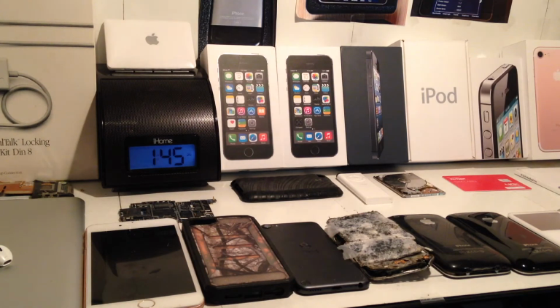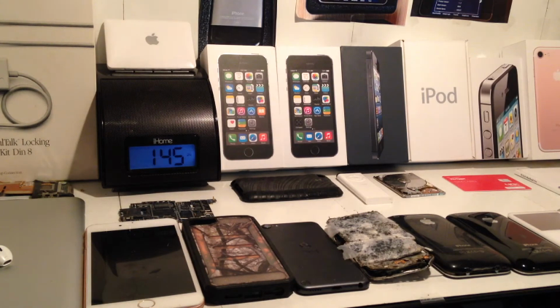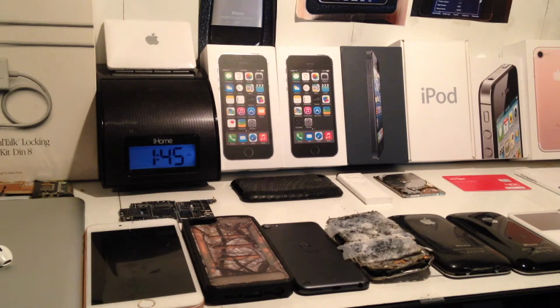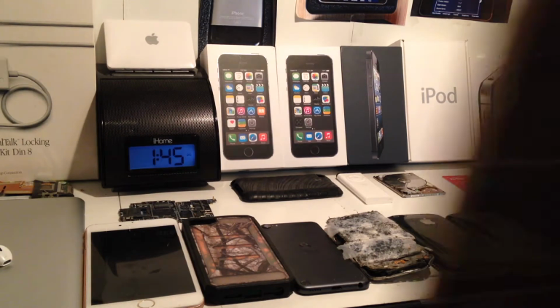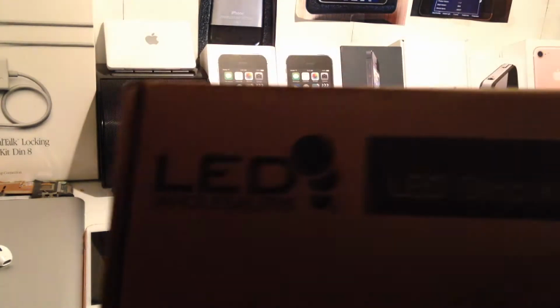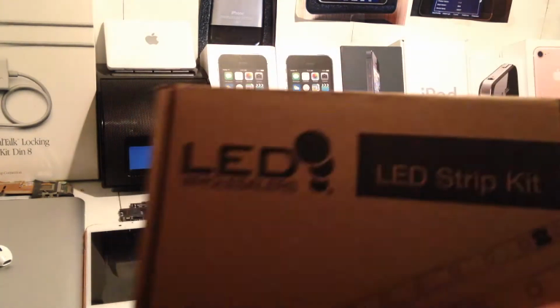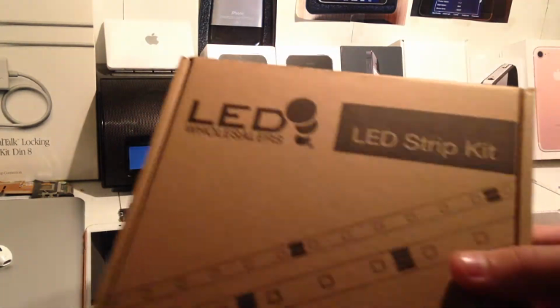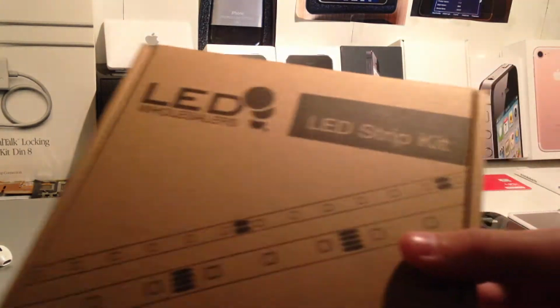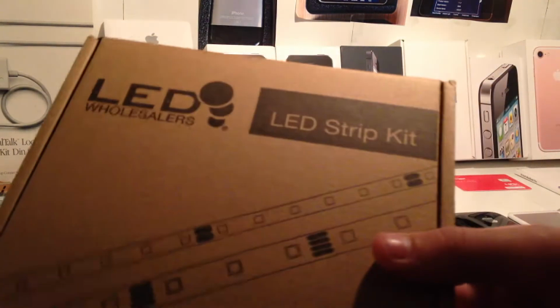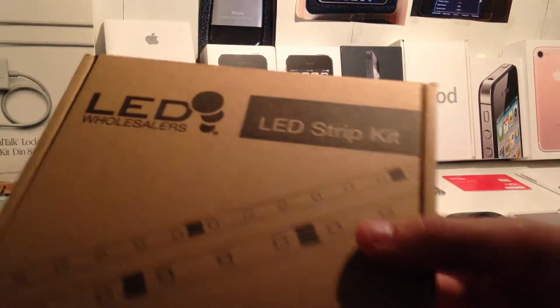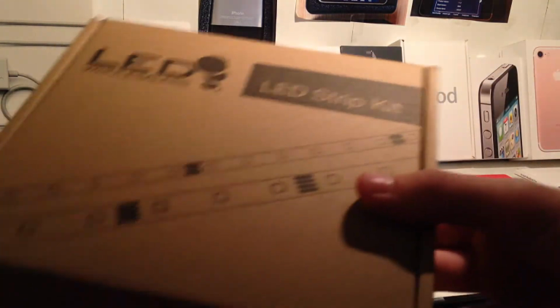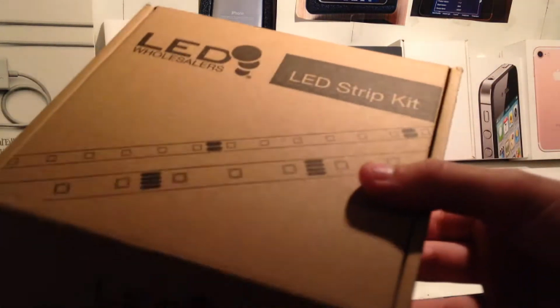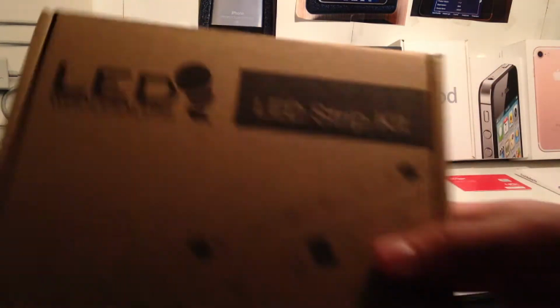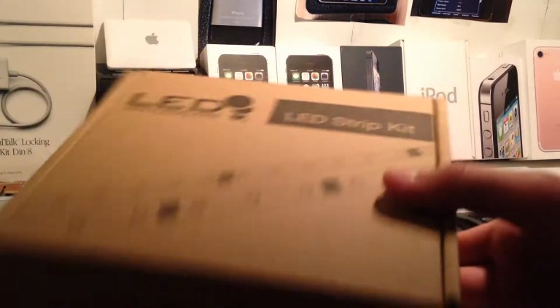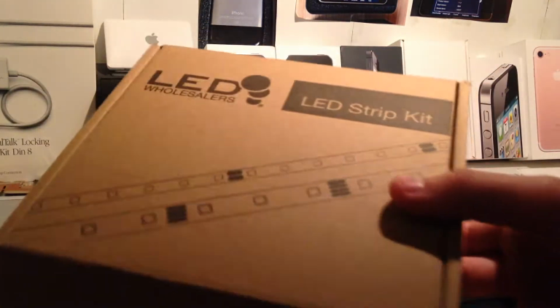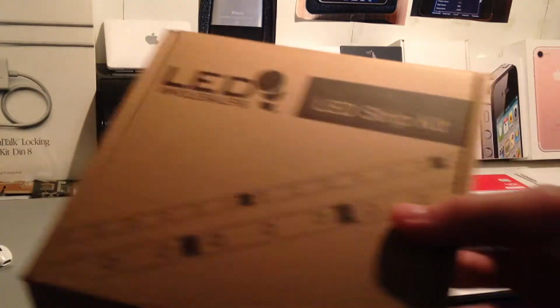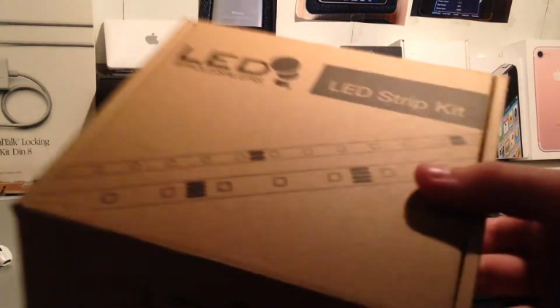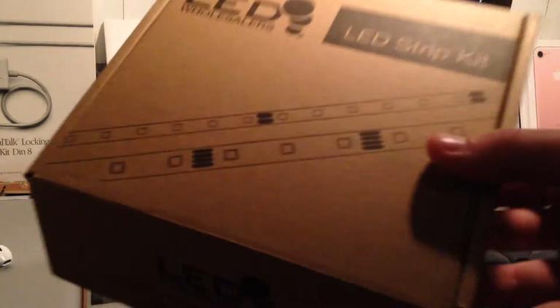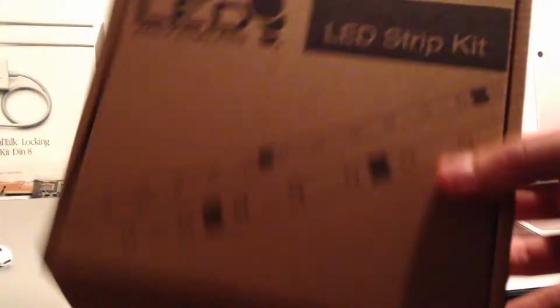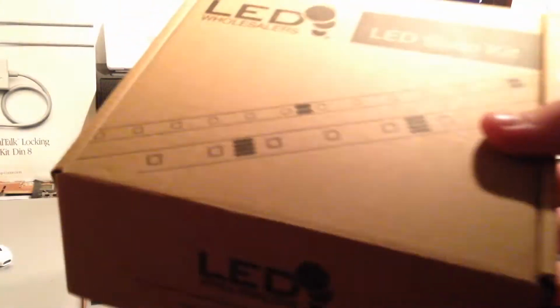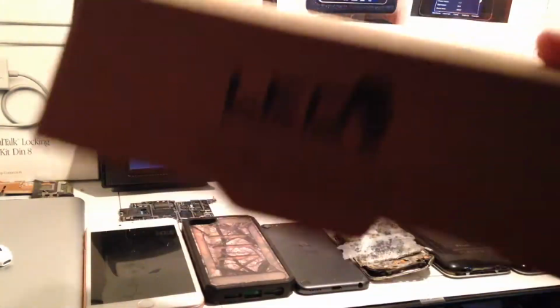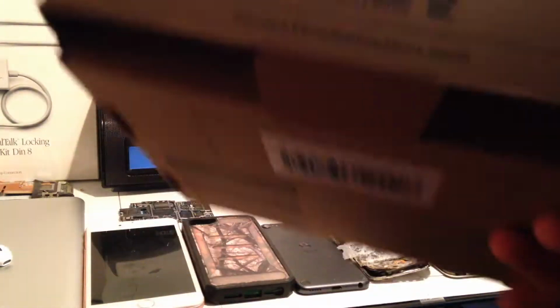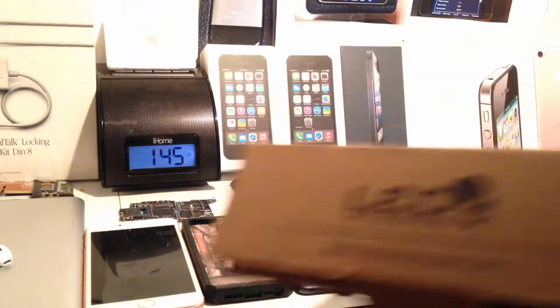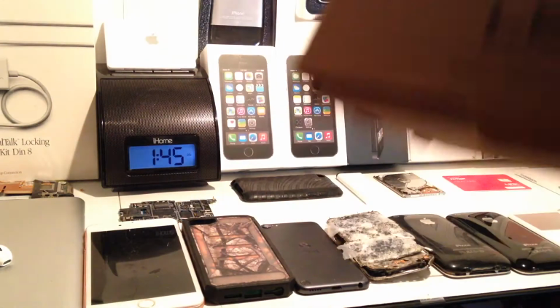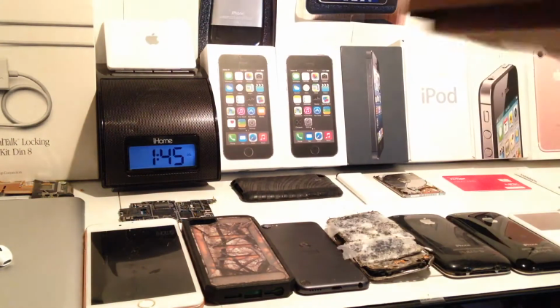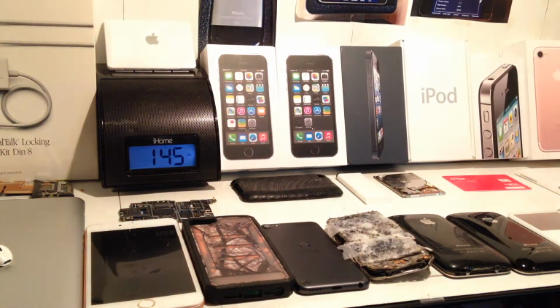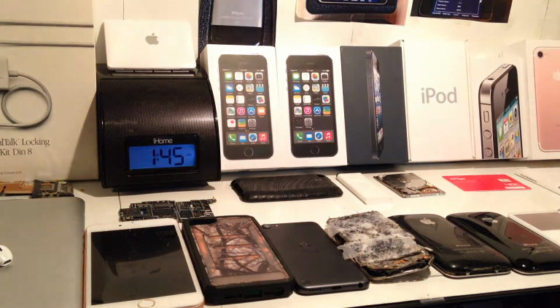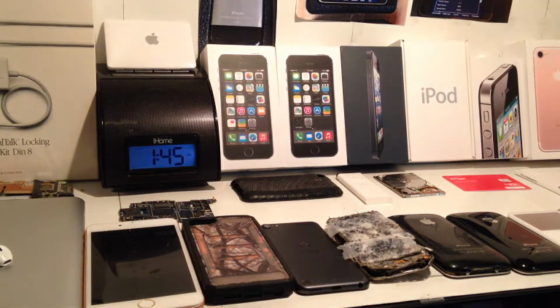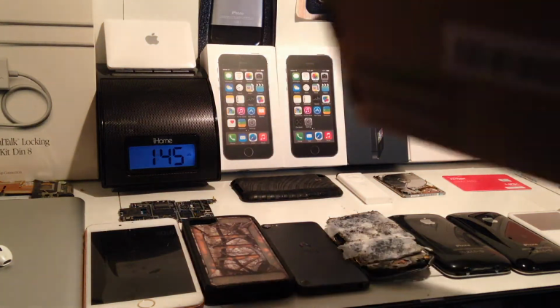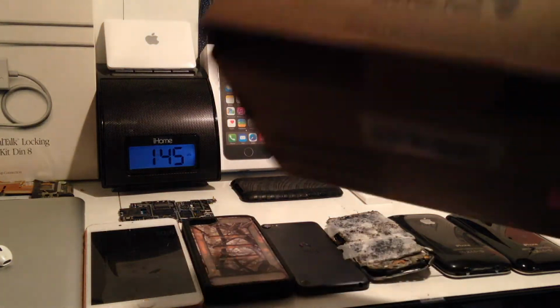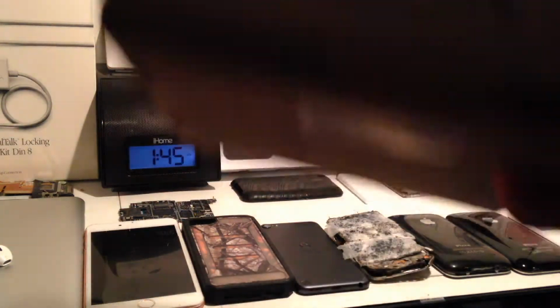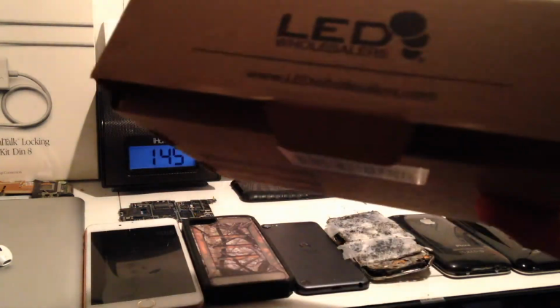So we're looking at these and they're called LED strips. They're 16.4 feet long and they're $25 on Amazon.